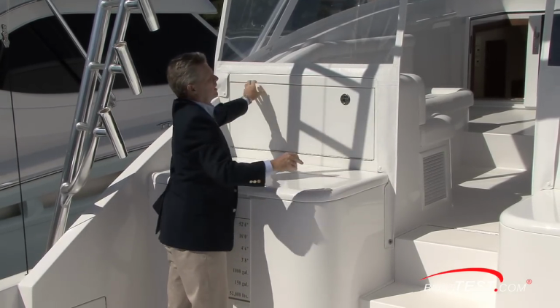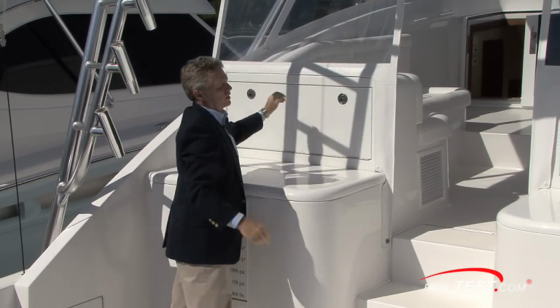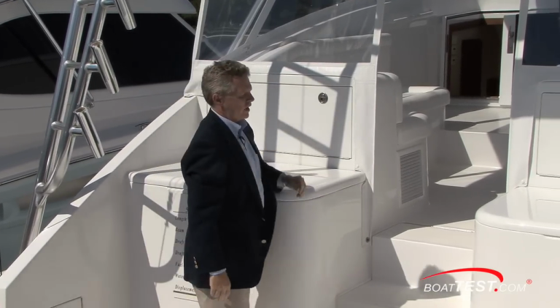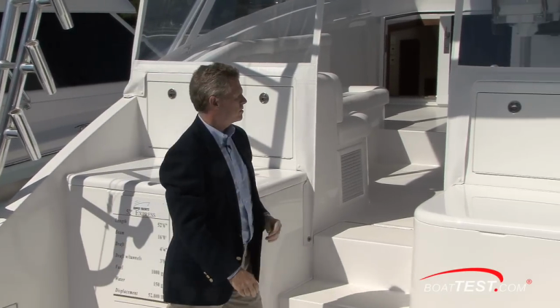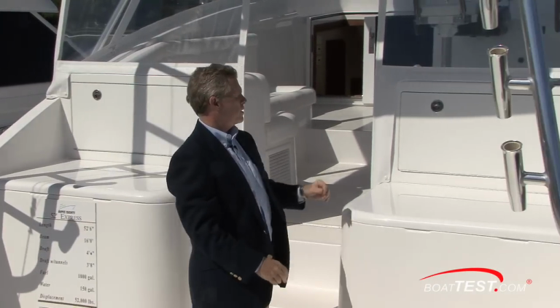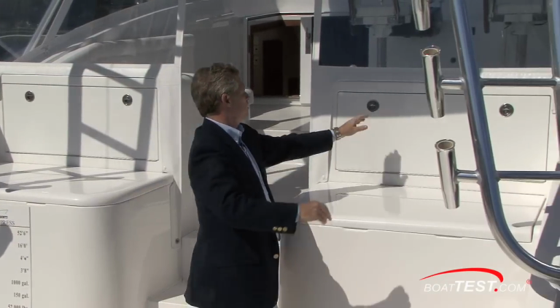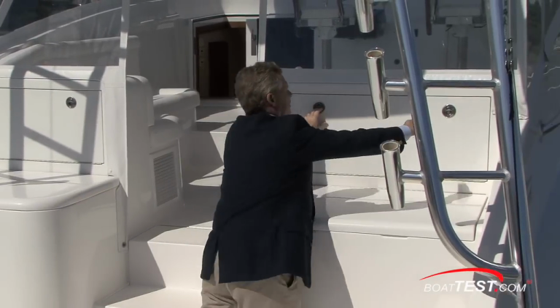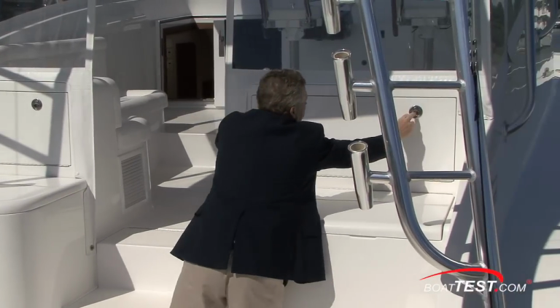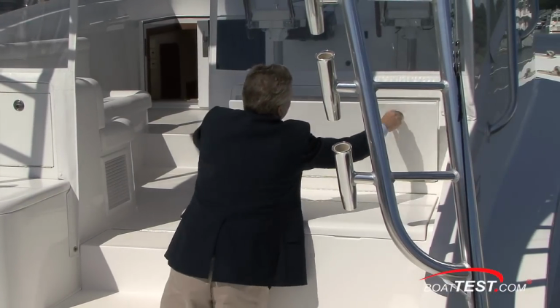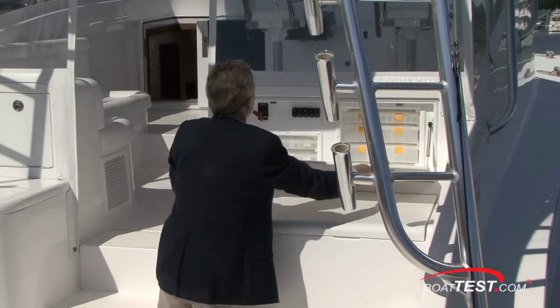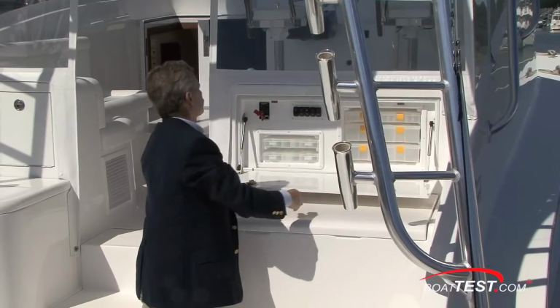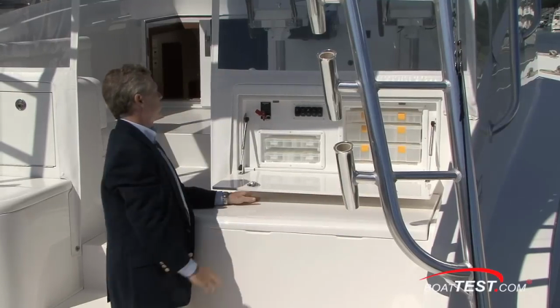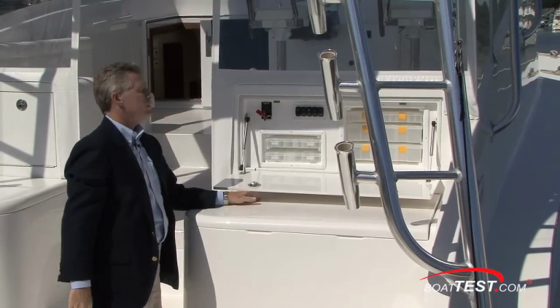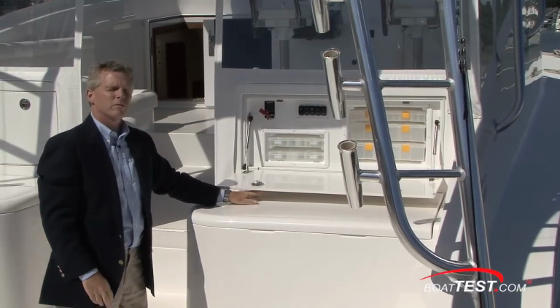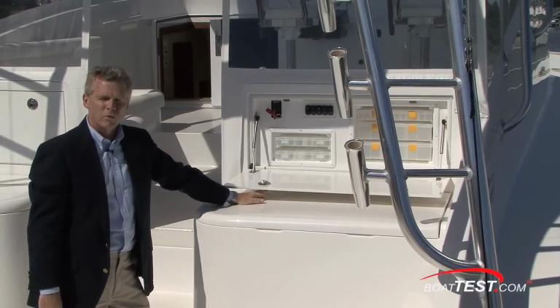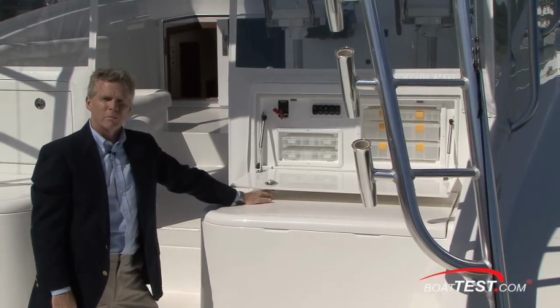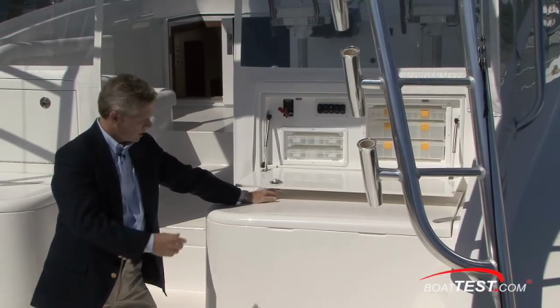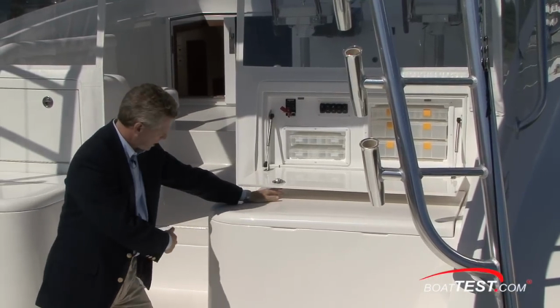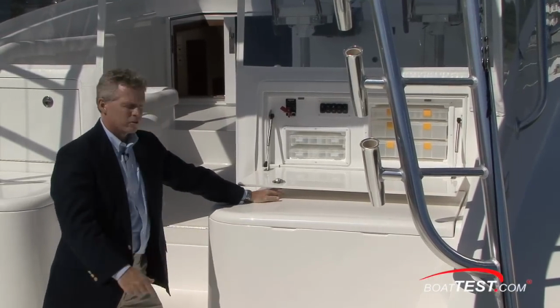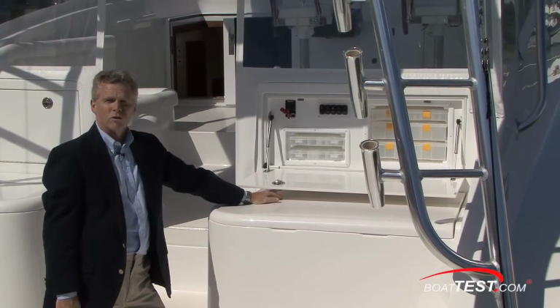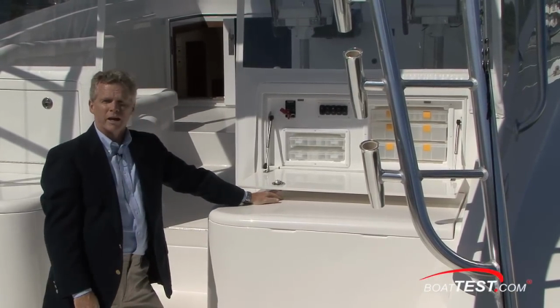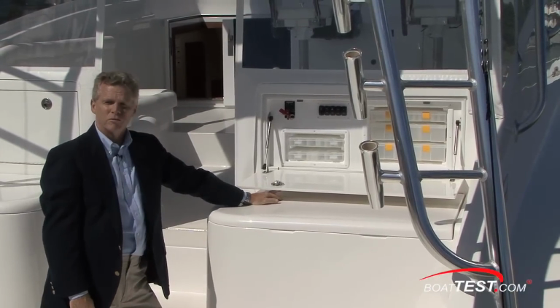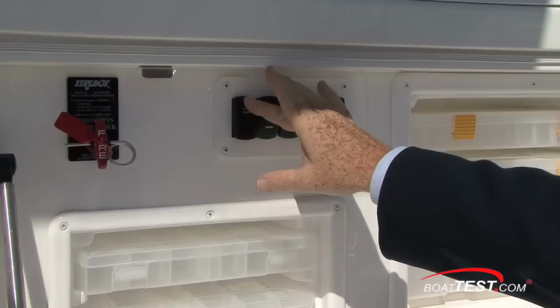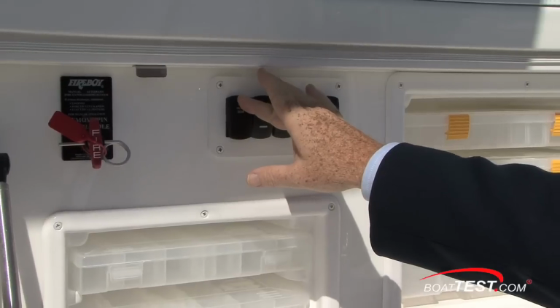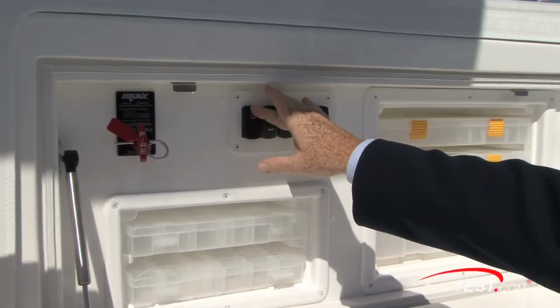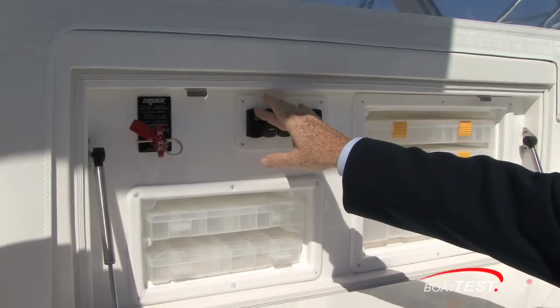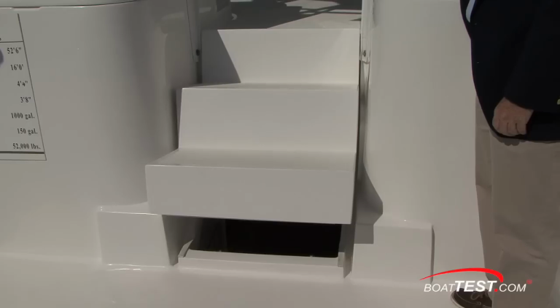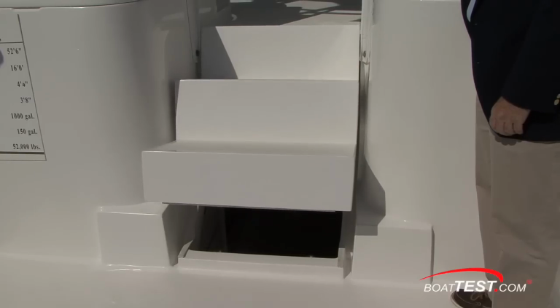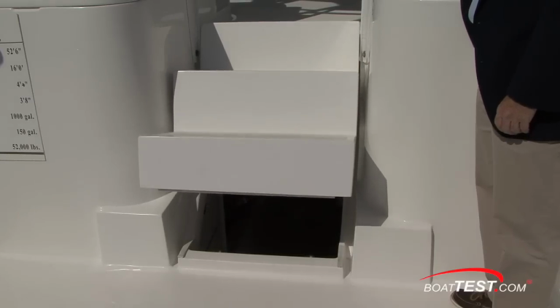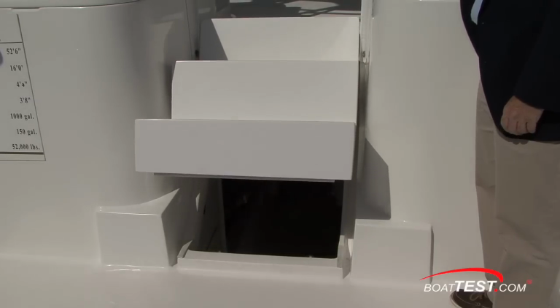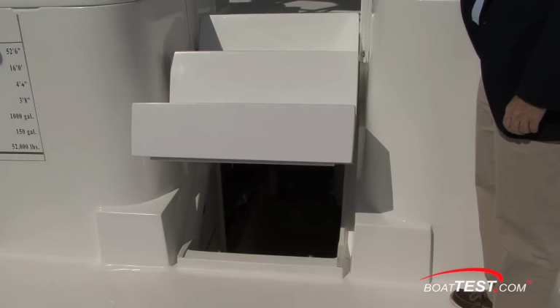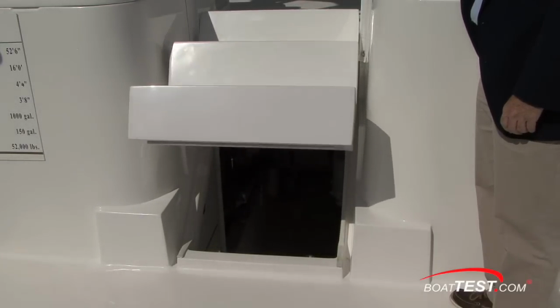On the other side the same thing, plus you've also got controls for your lights, bait well pumps, and the electric control for the hatch. A simple push of a button gives you access into the spacious engine compartment.